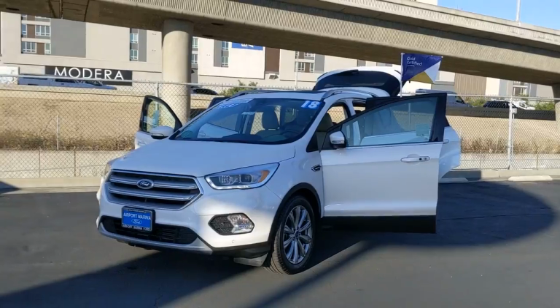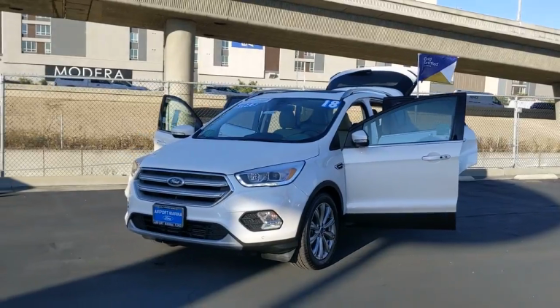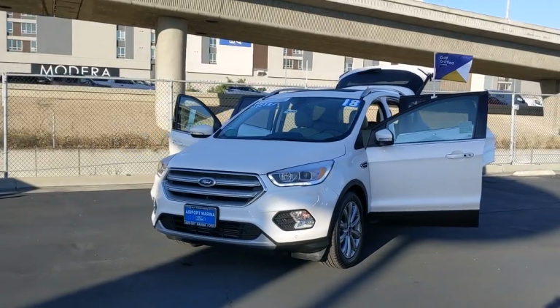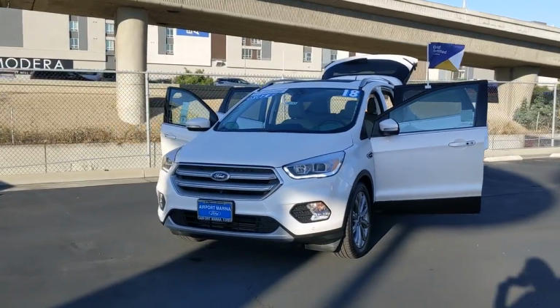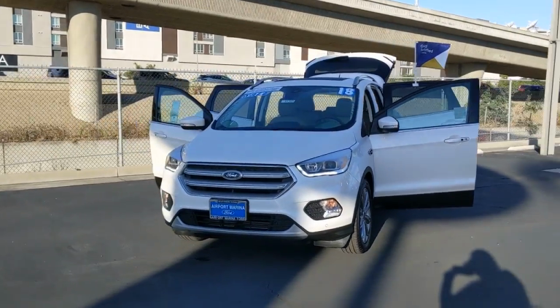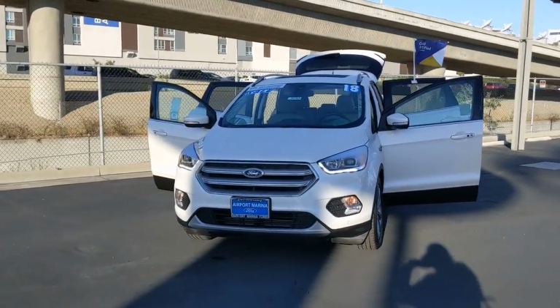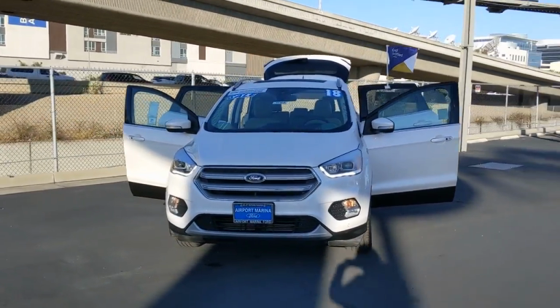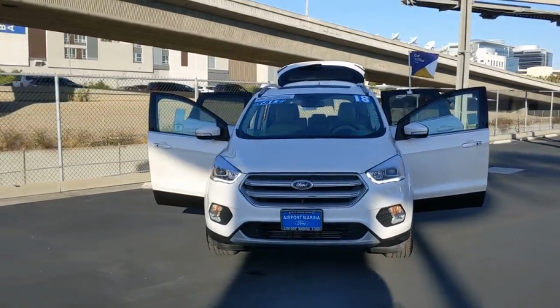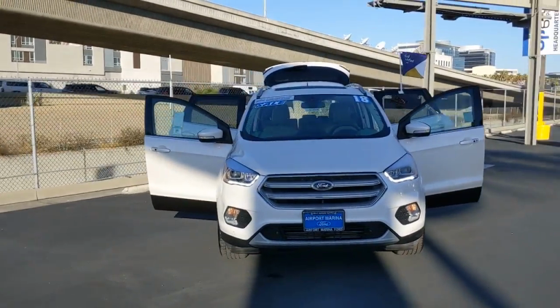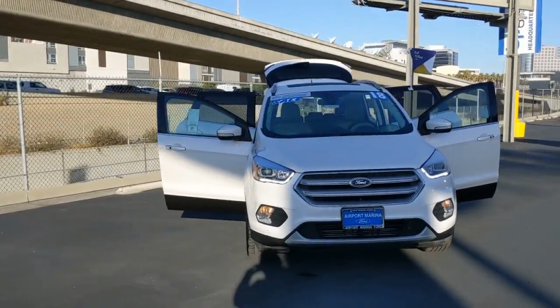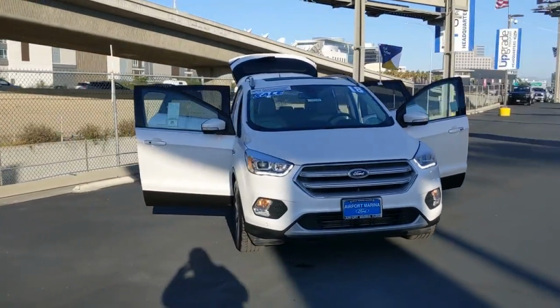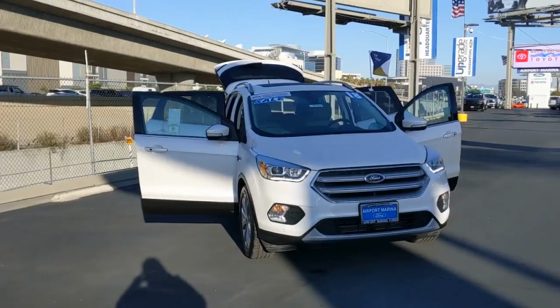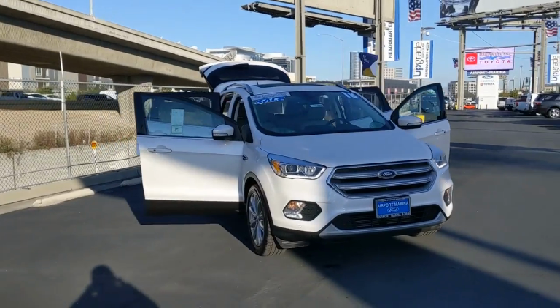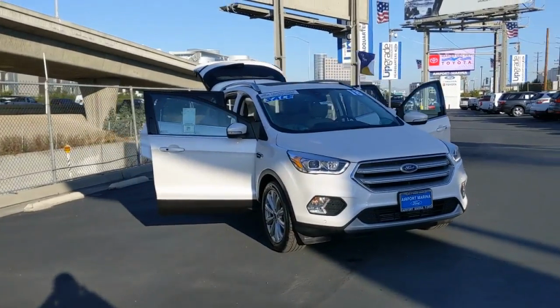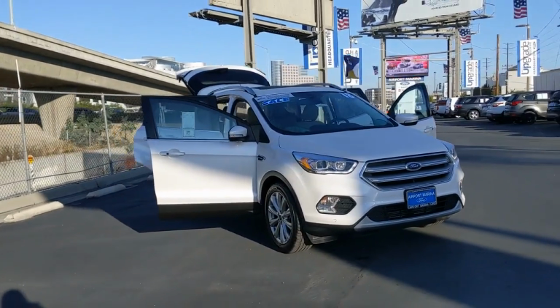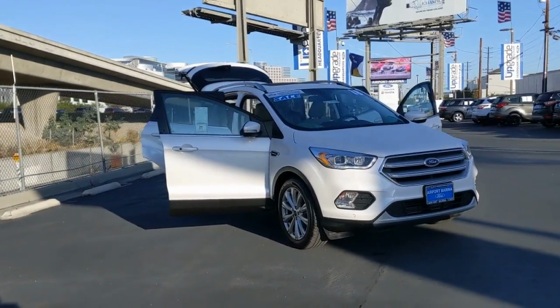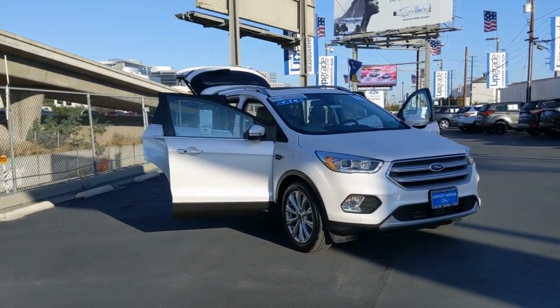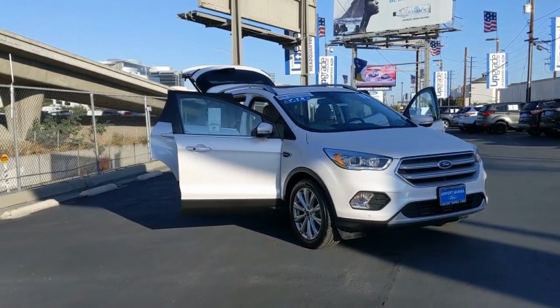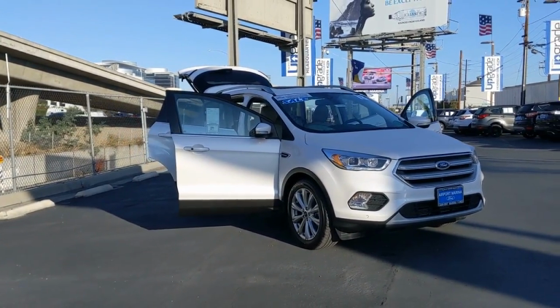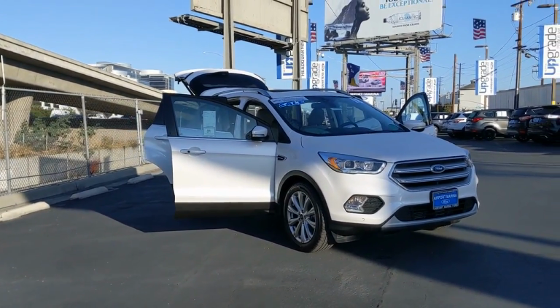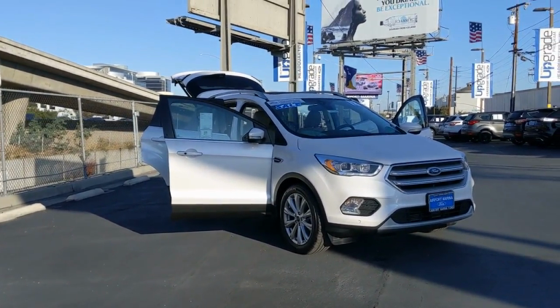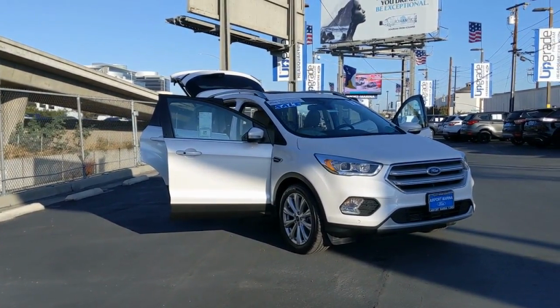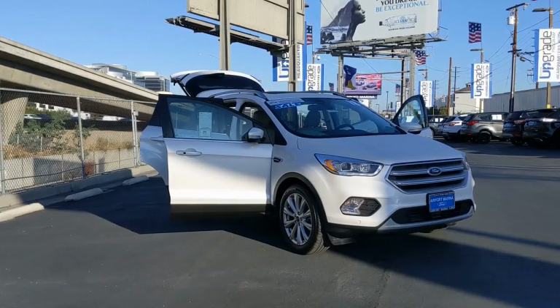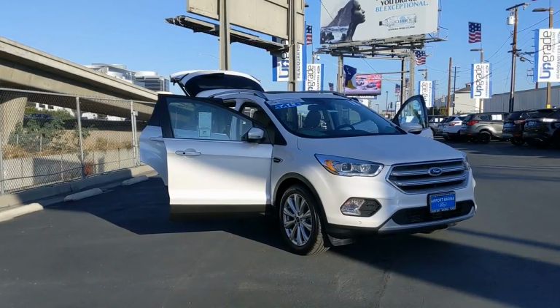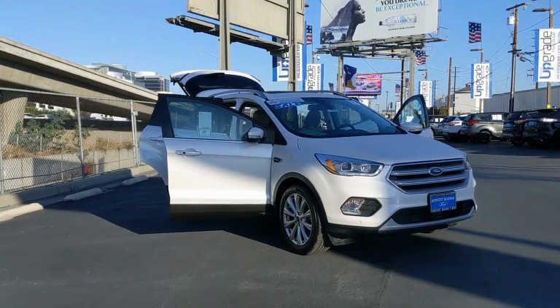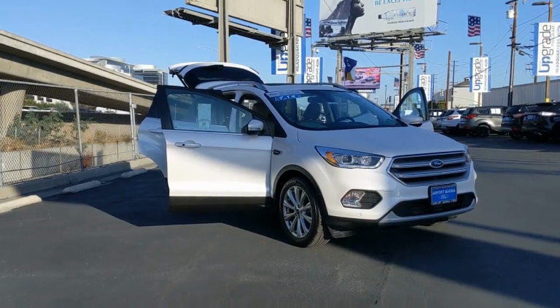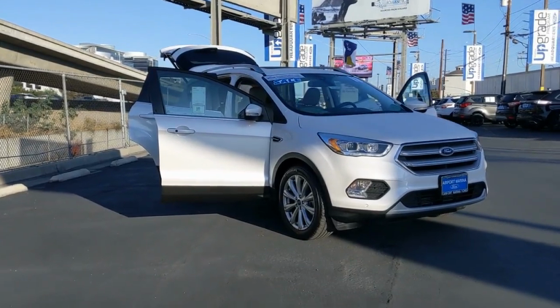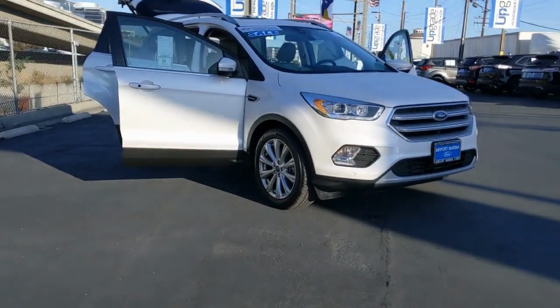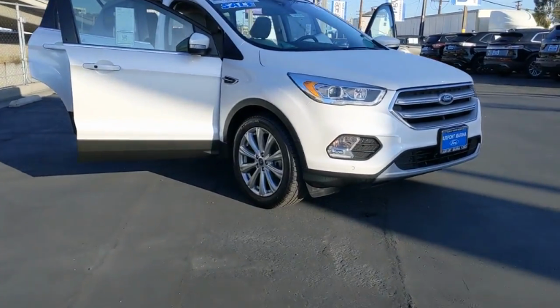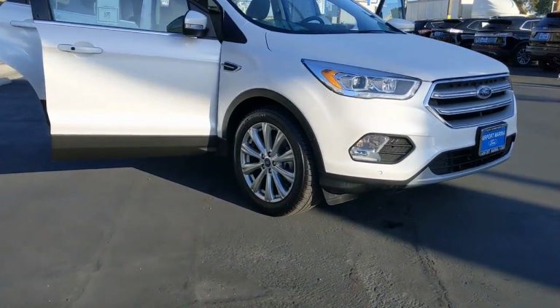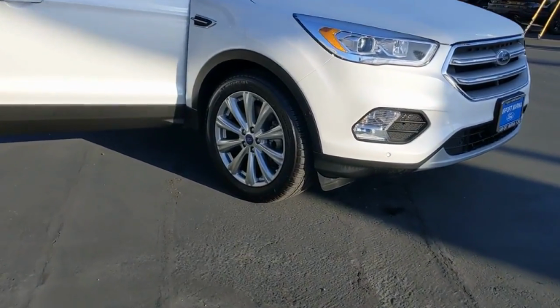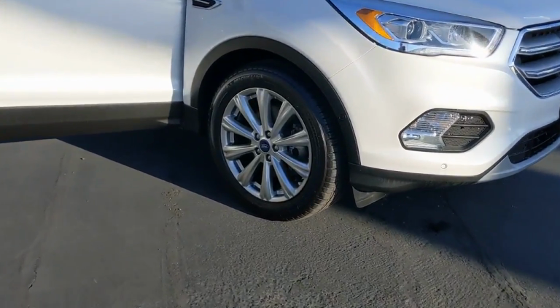You just found the 2018 Ford Escape. With less than 10,000 miles on the odometer, this vehicle provides excellent value. Here's a Ford Escape, the sporty compact crossover that takes the stress out of your daily drive.